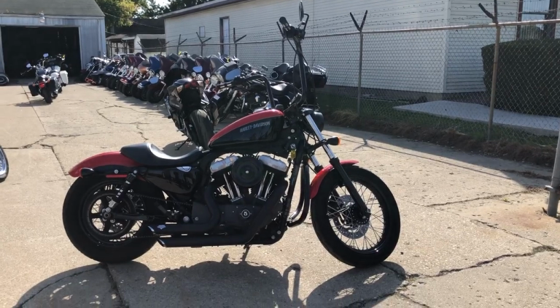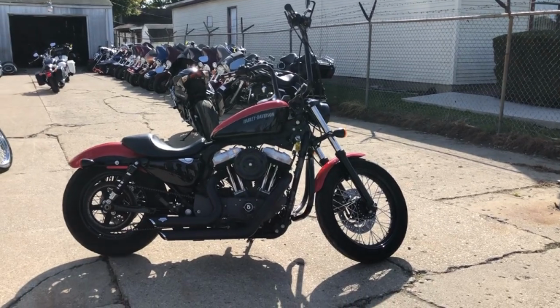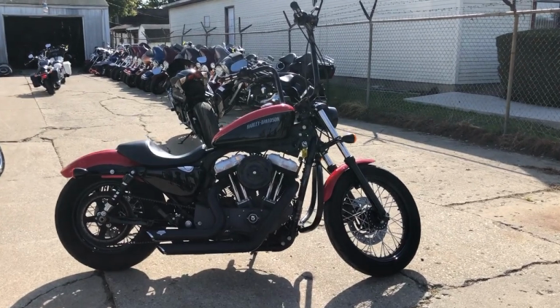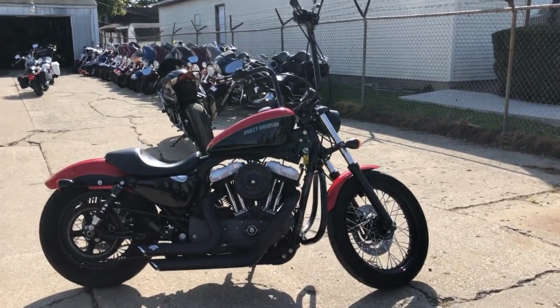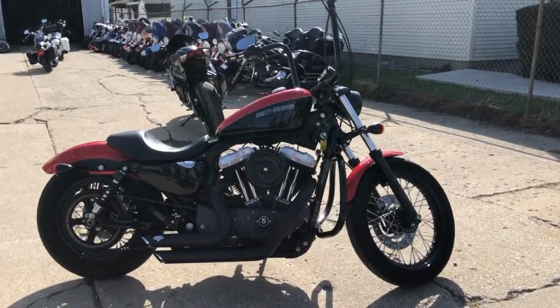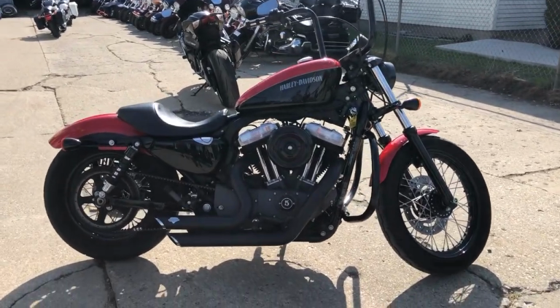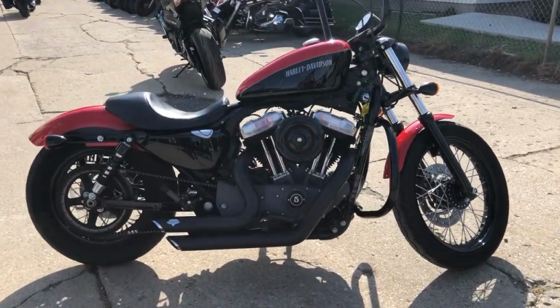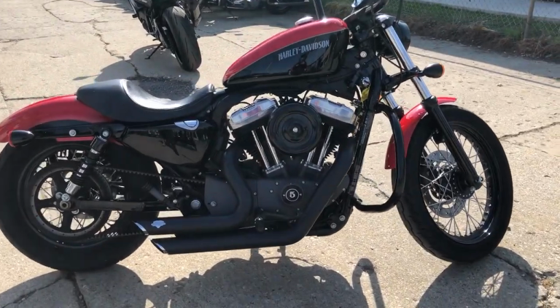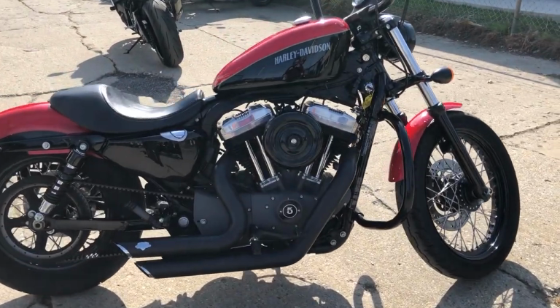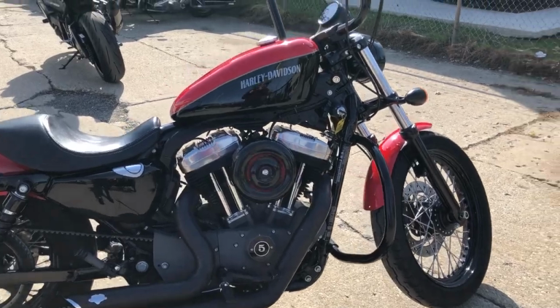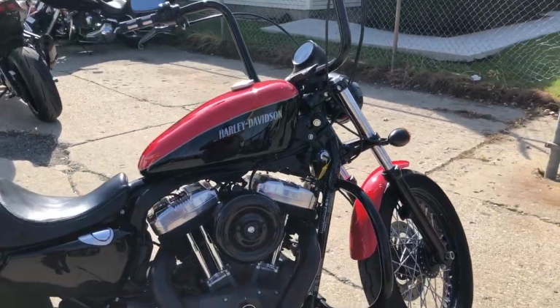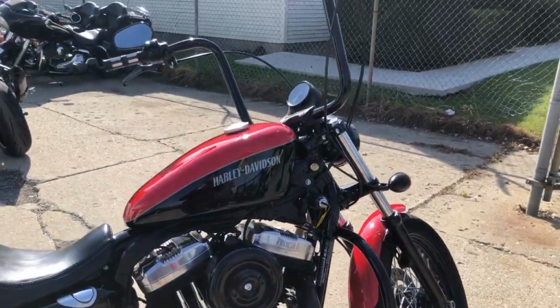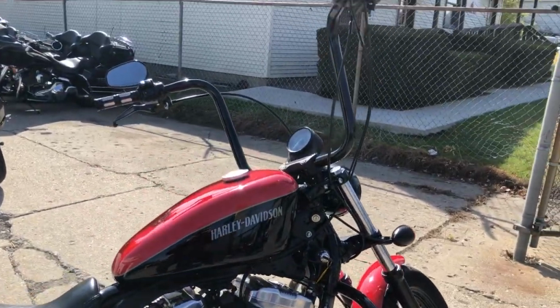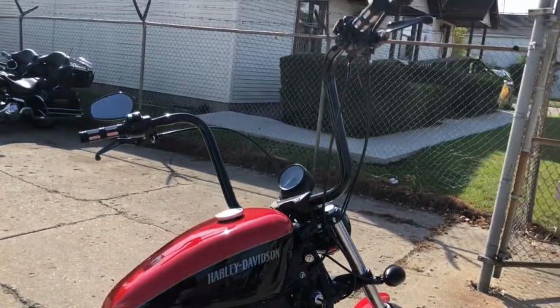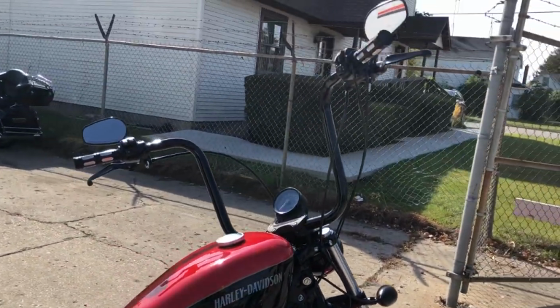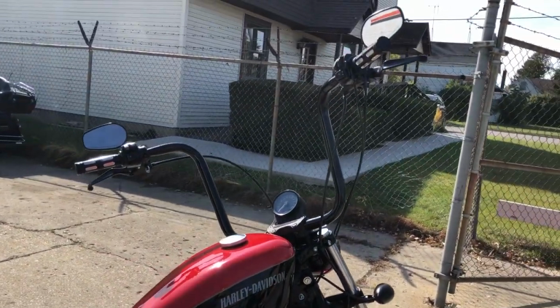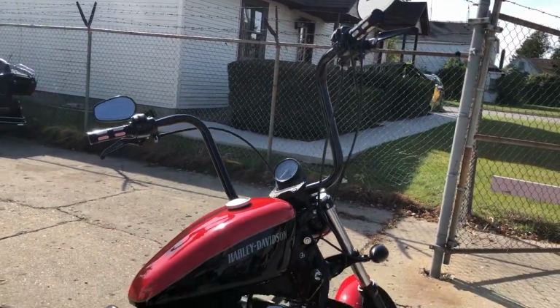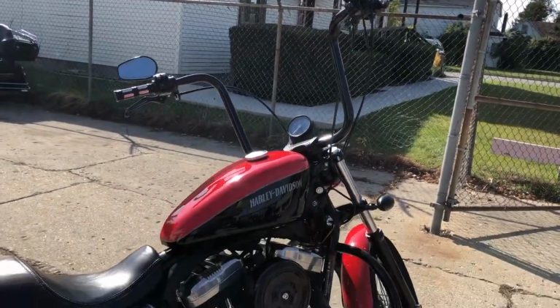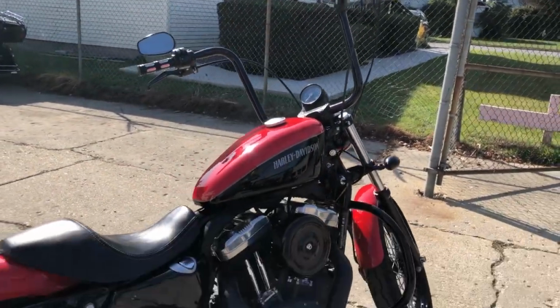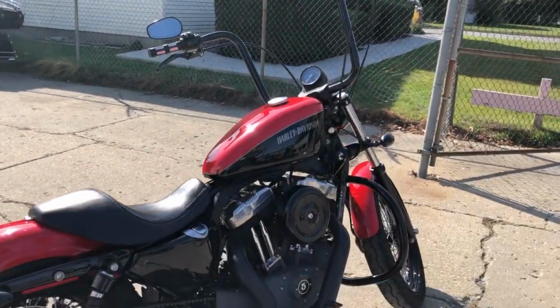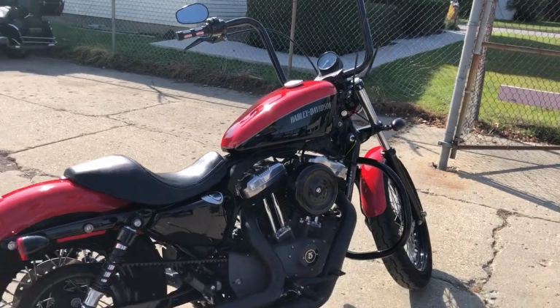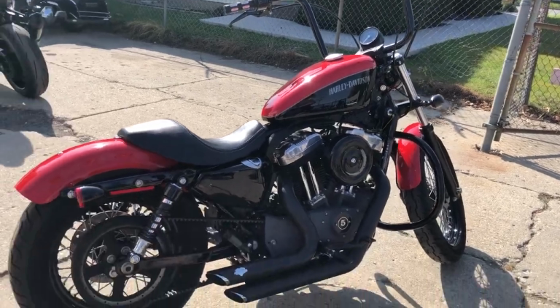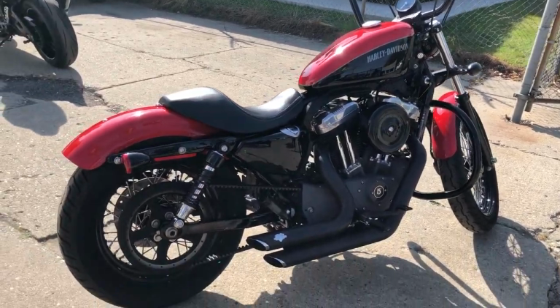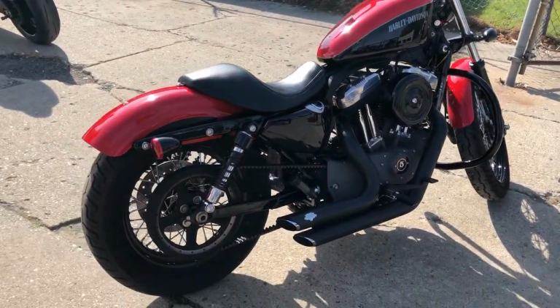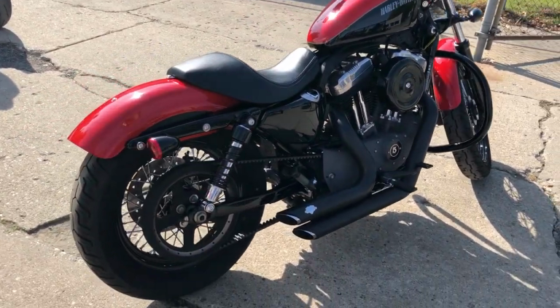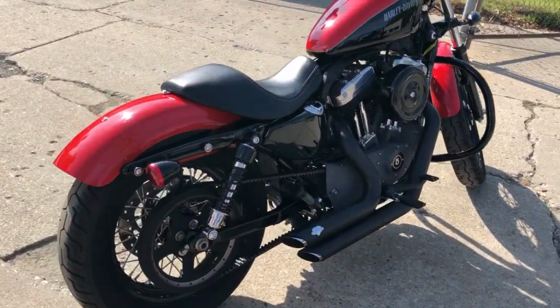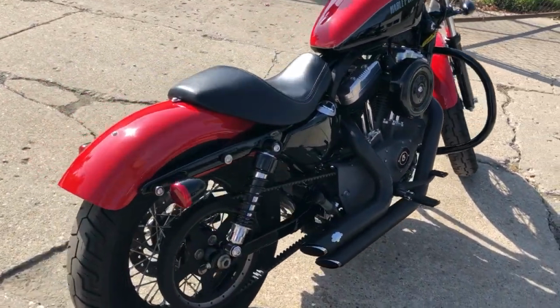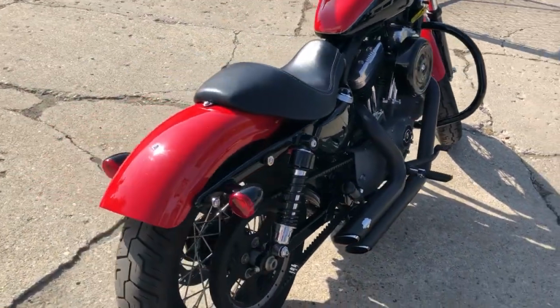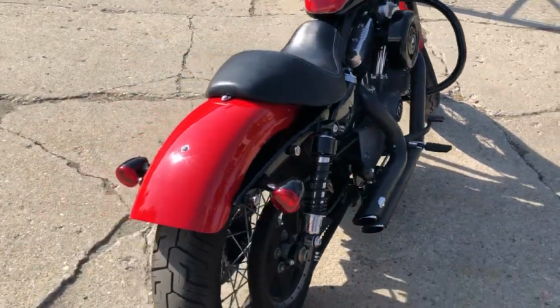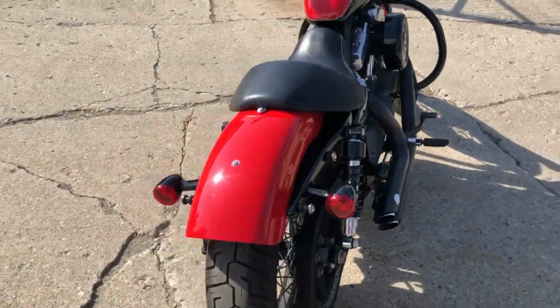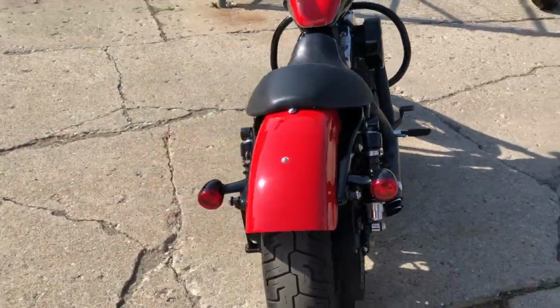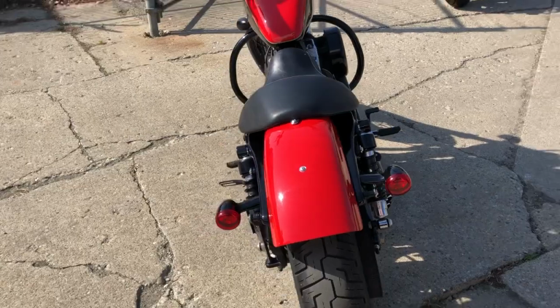Hey guys, ApprovalPowerSports.com here doing some videos on some bikes we just got in. Anybody looking for a used Harley-Davidson, over 300 pre-owned ready to go in the showroom. Fat Boys, V-Rides, Ultra Classics, Road Glides, Street Glides, we've got them all here.